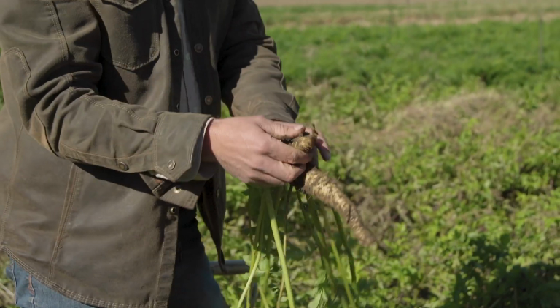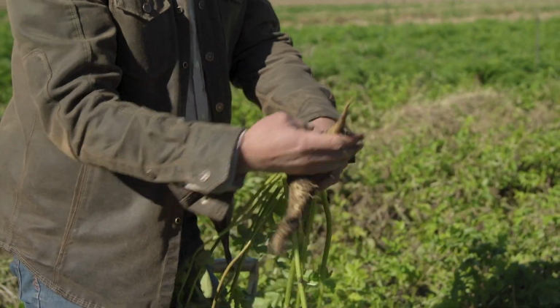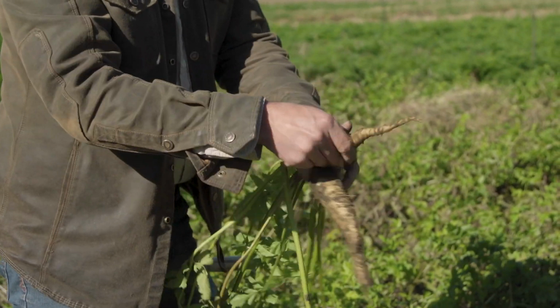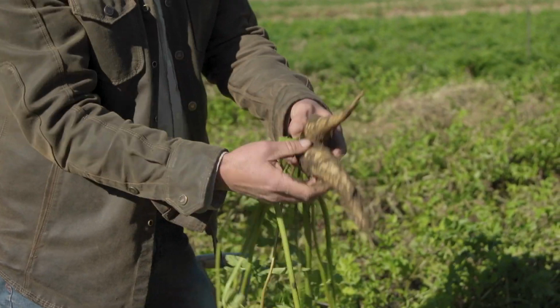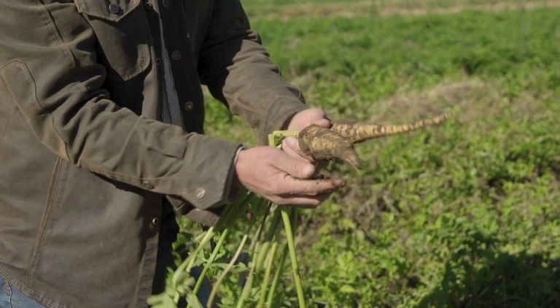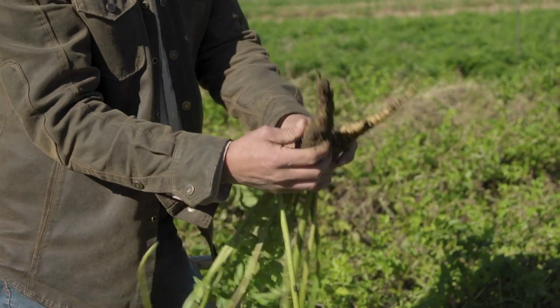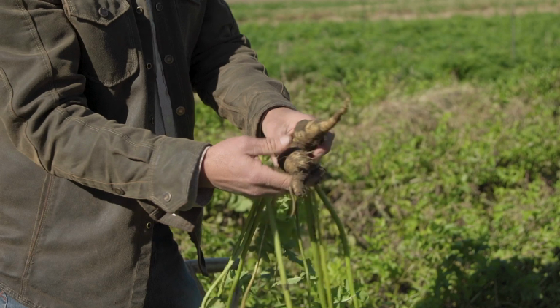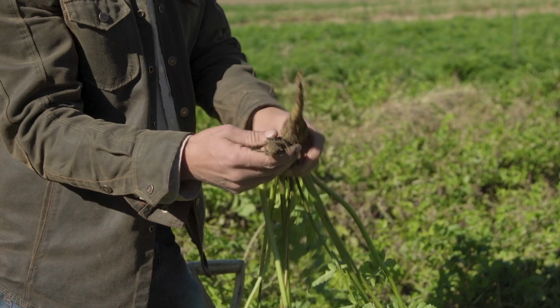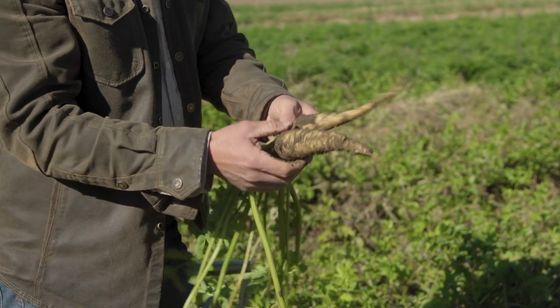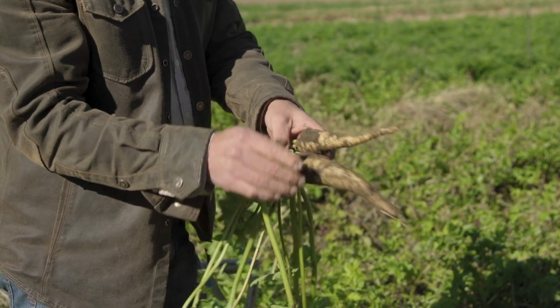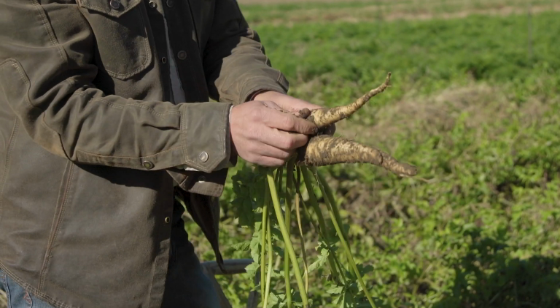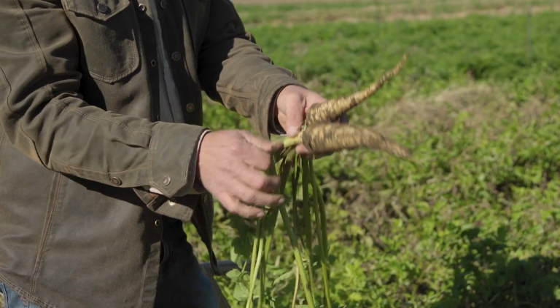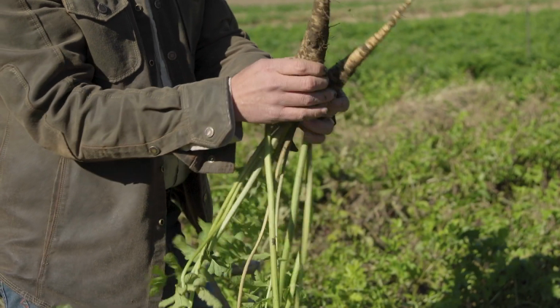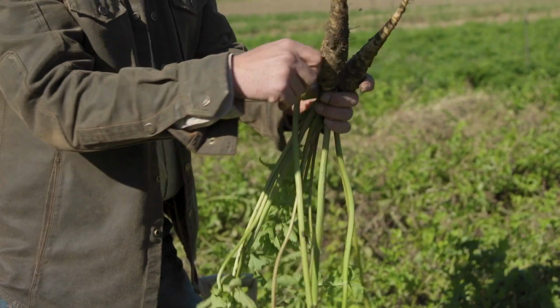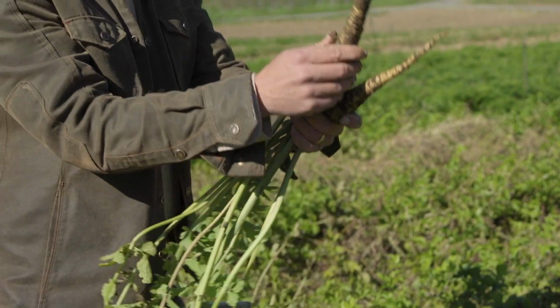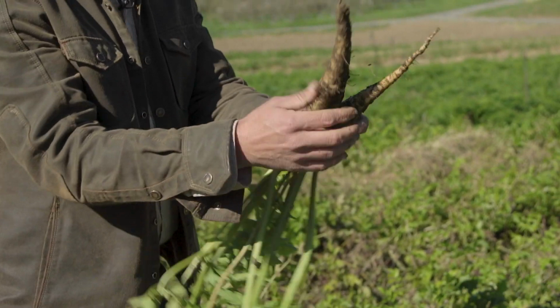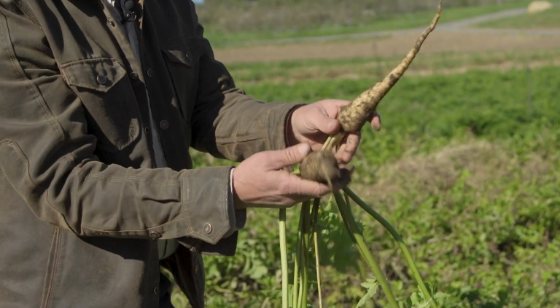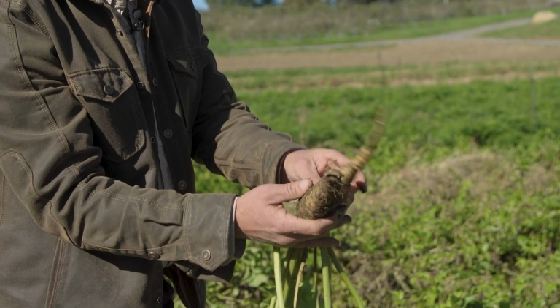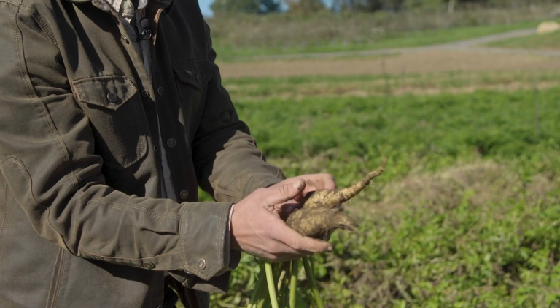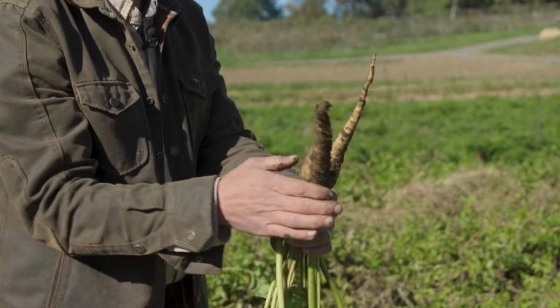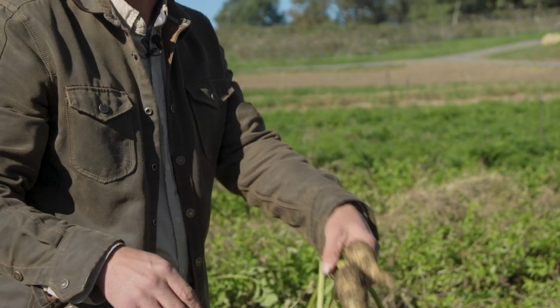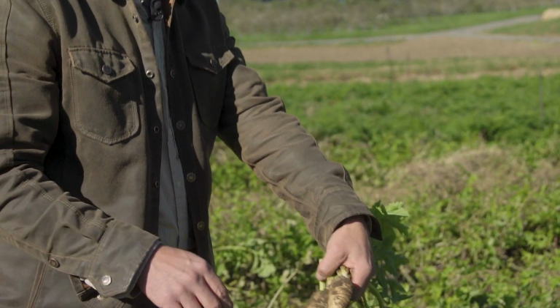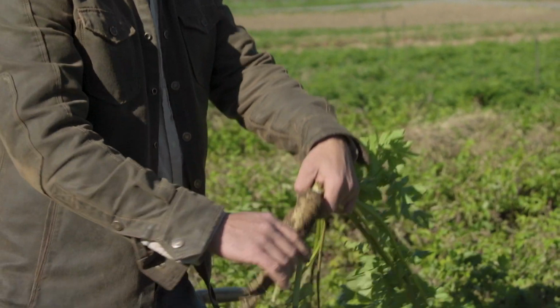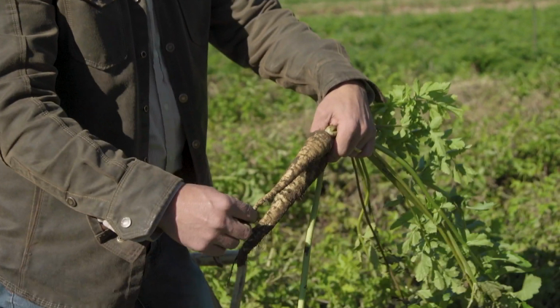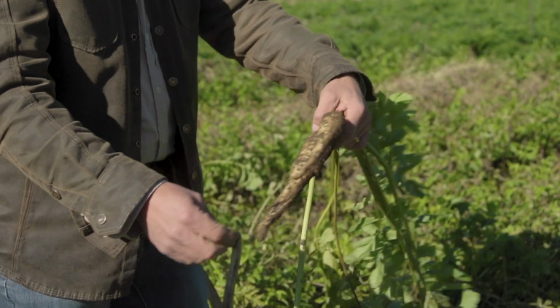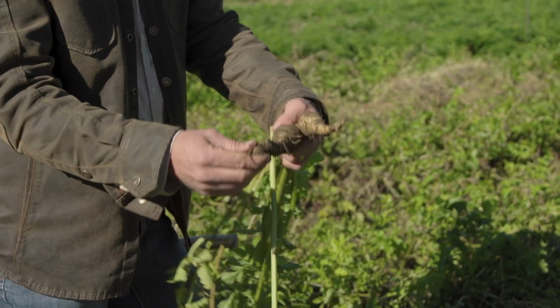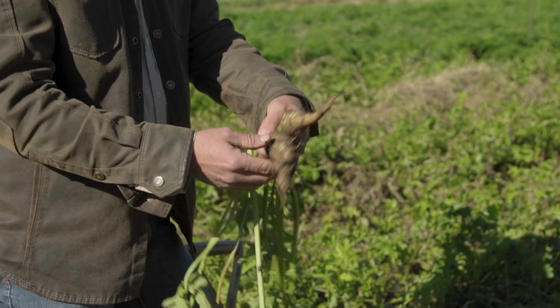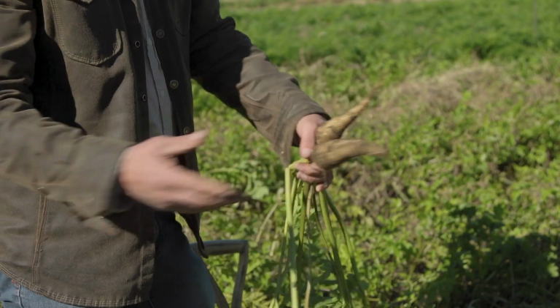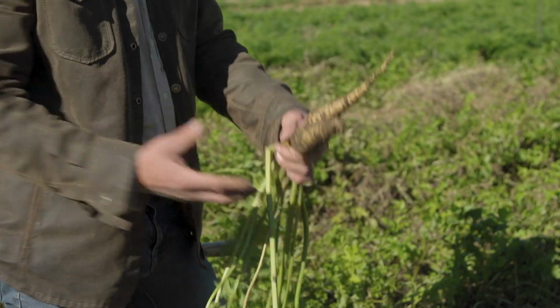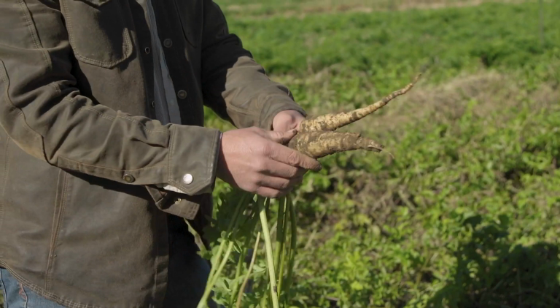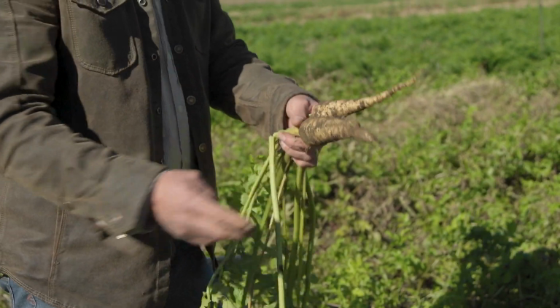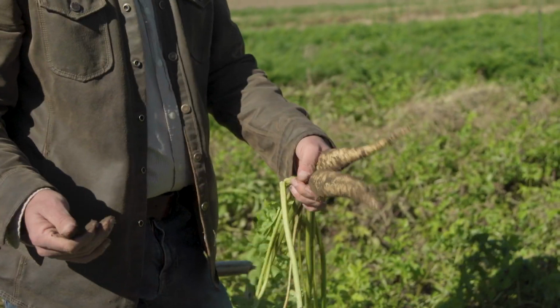This beautiful long variety of parsnip is called Javelin. There are several other great varieties out there known for their sweet flavor, long slender roots, and sometimes very heavy and deep roots.